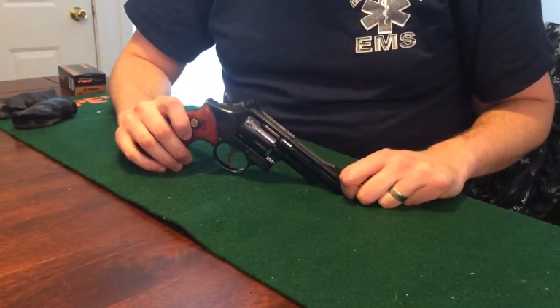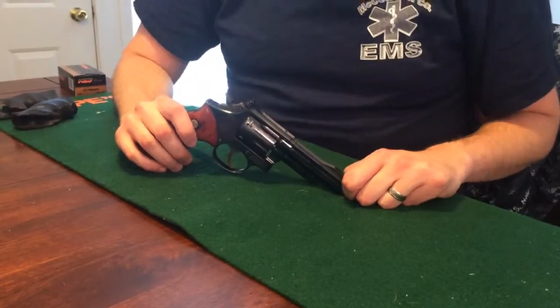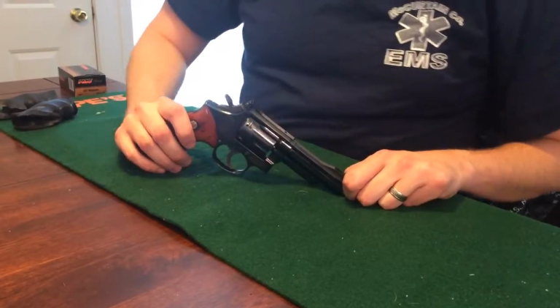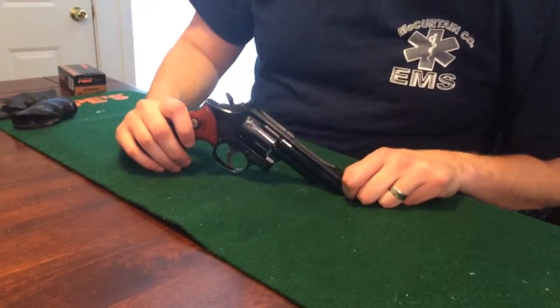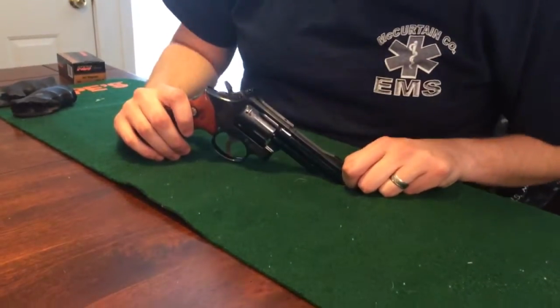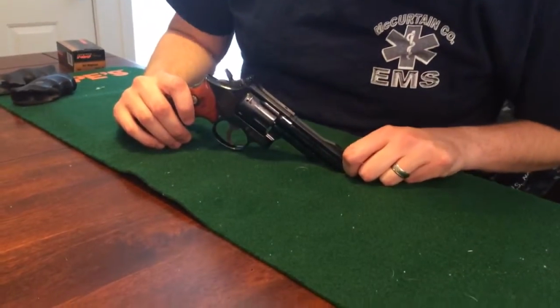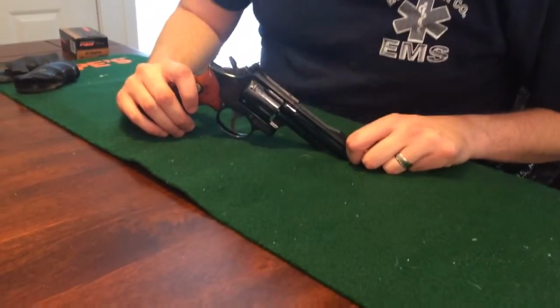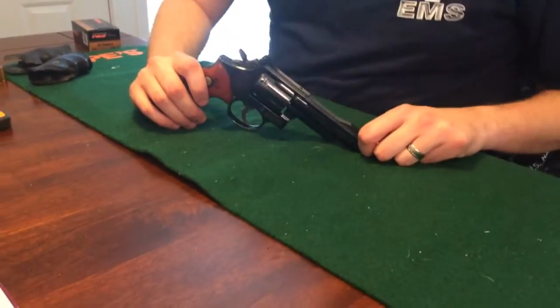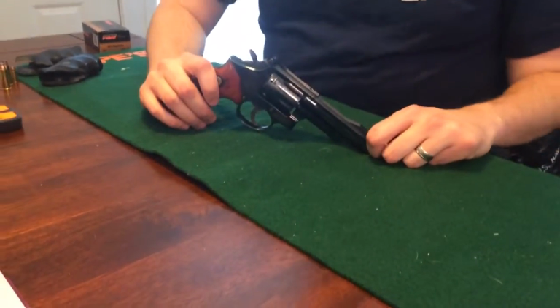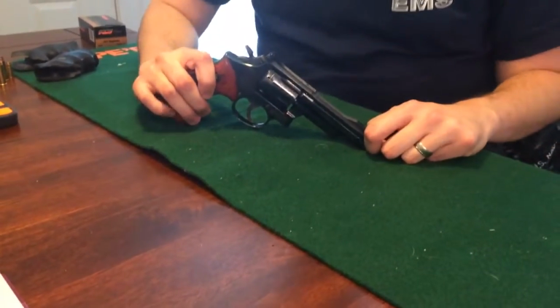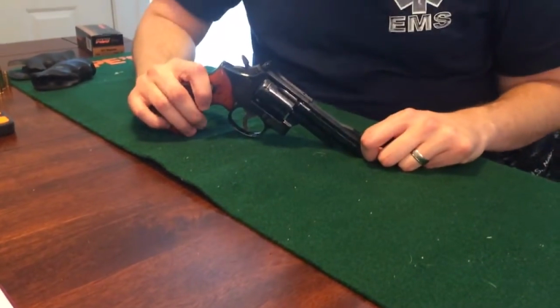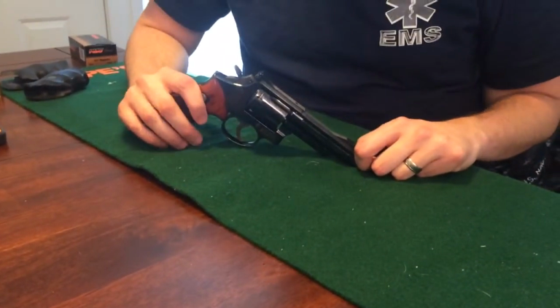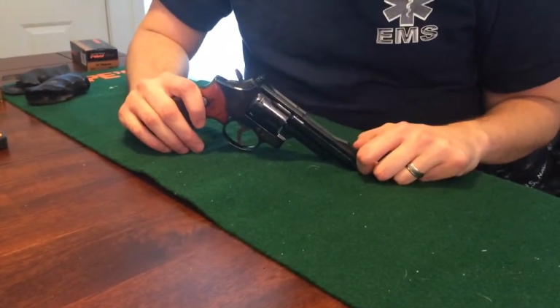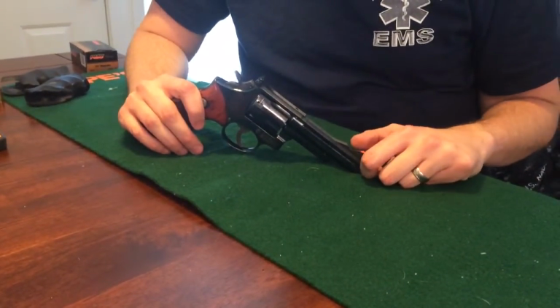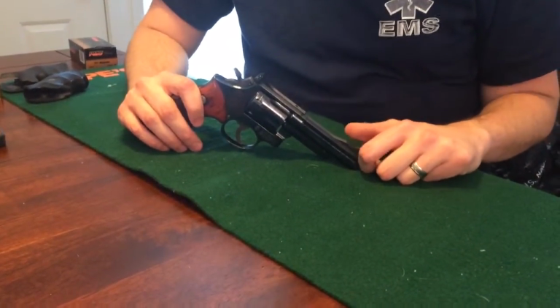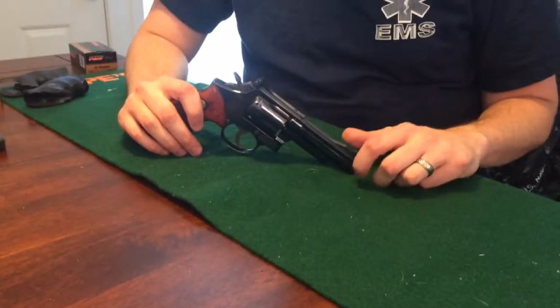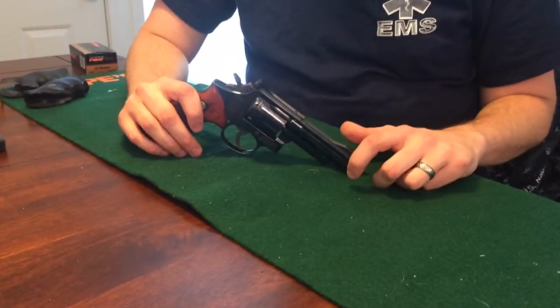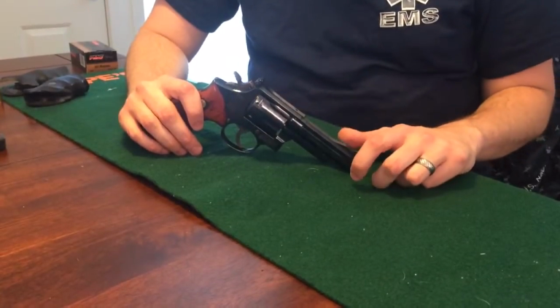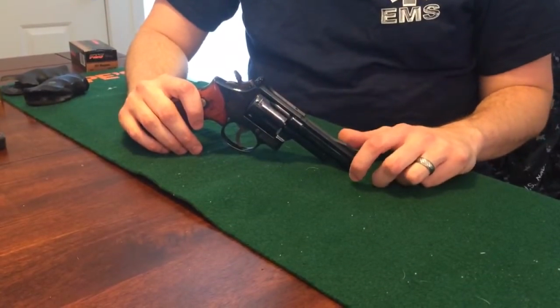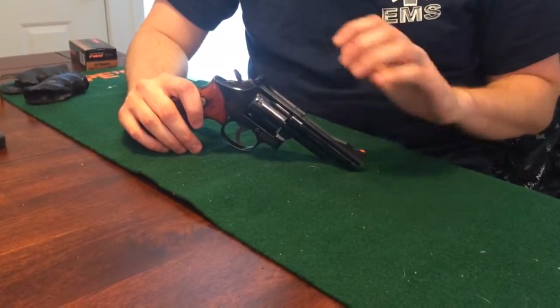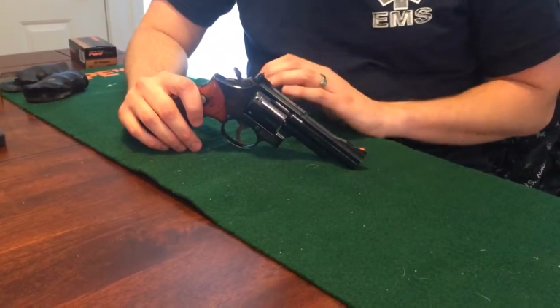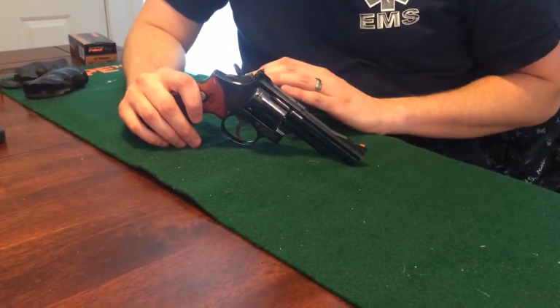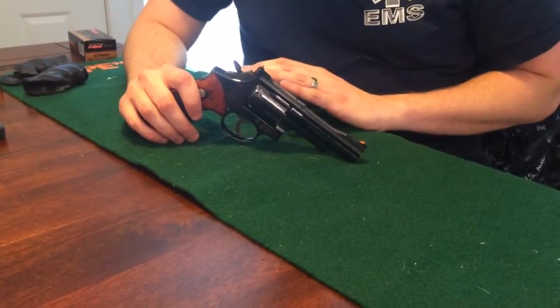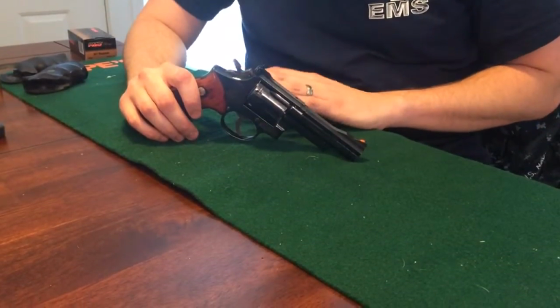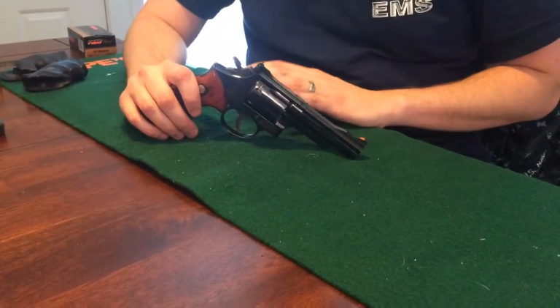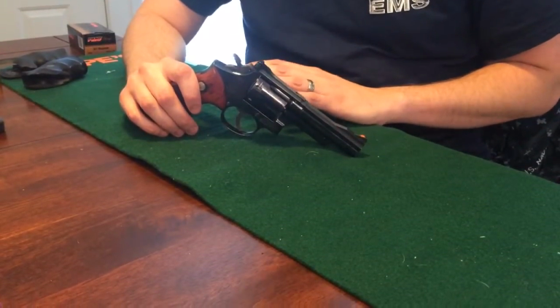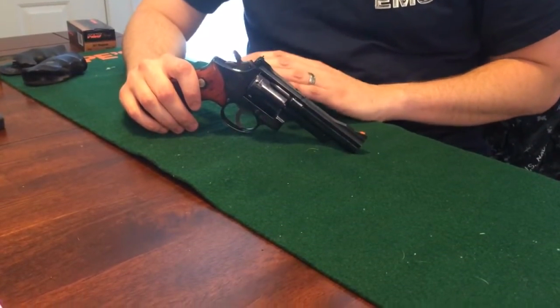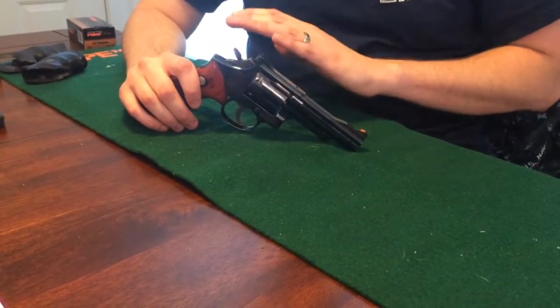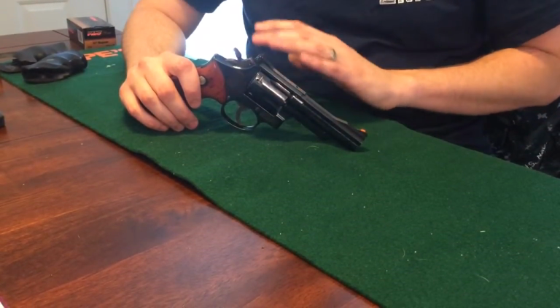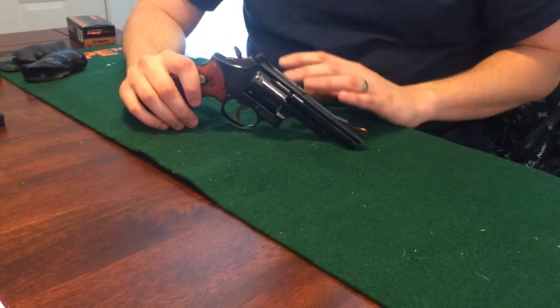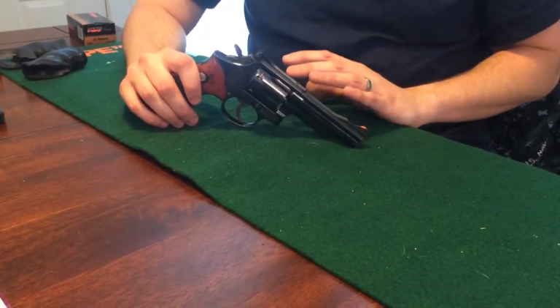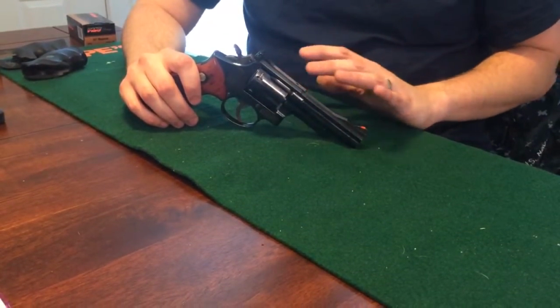Hey guys, CommonMan91 here with you again, and today we got the Smith & Wesson Model 19, chambered in .357 Magnum, the oldest Magnum cartridge around.